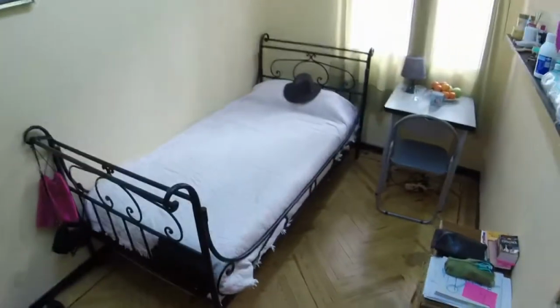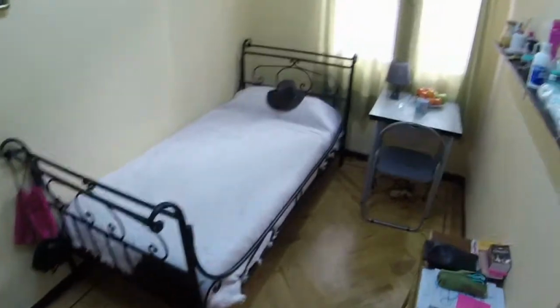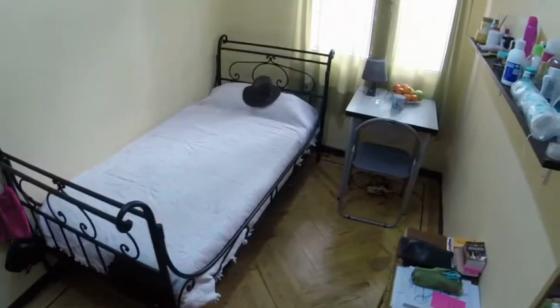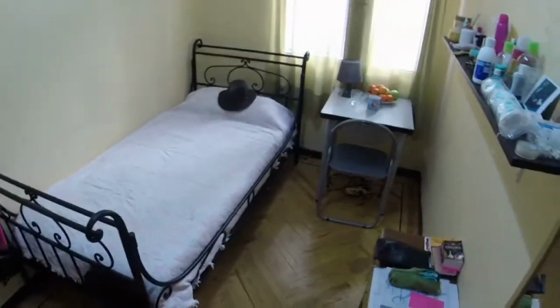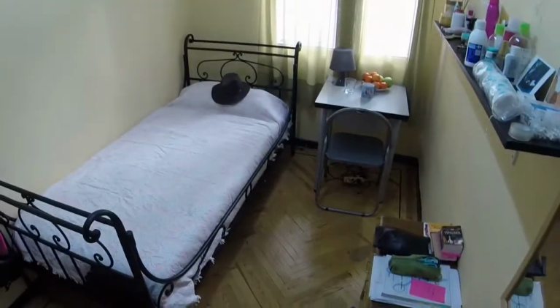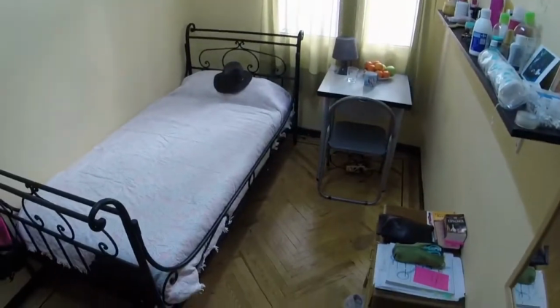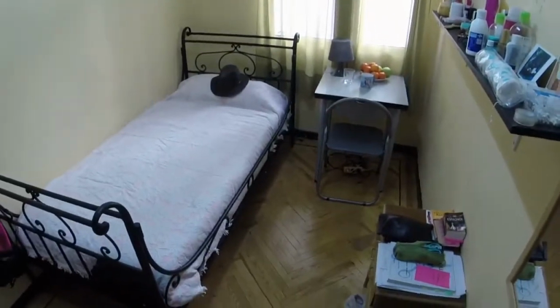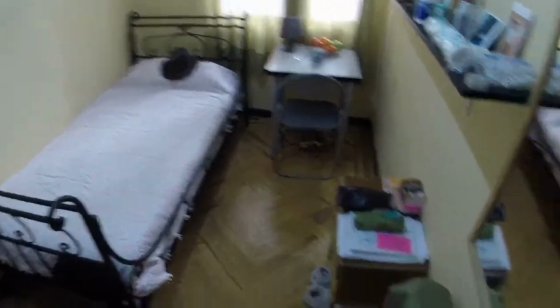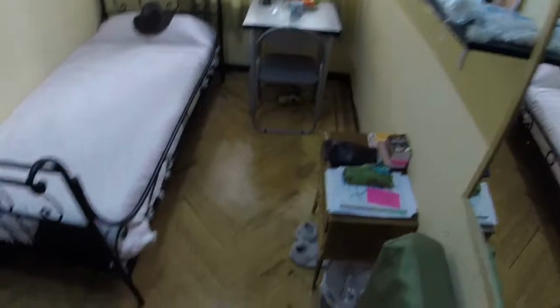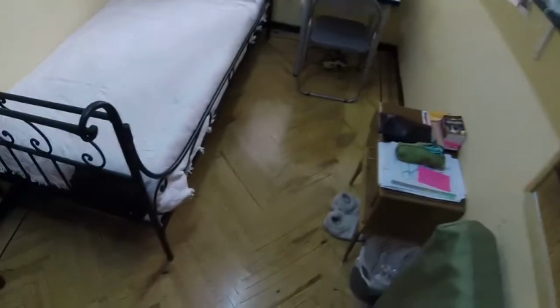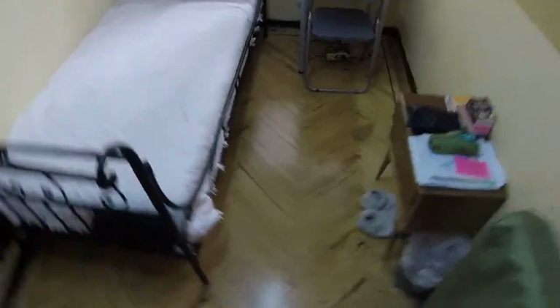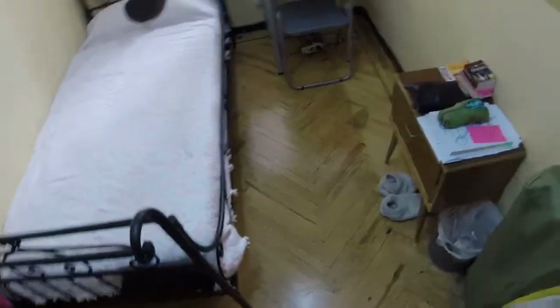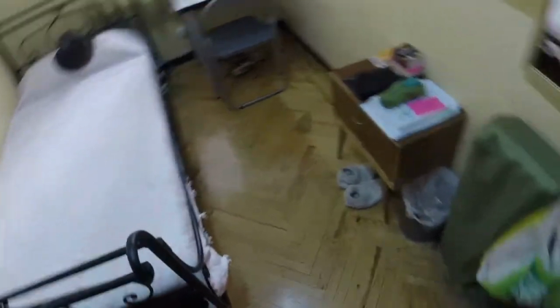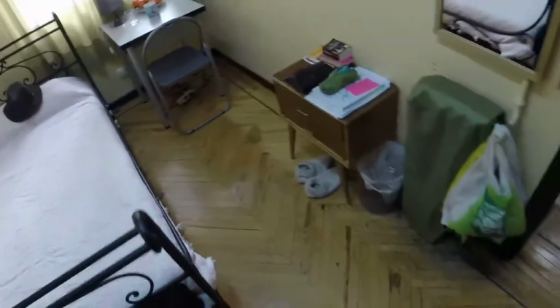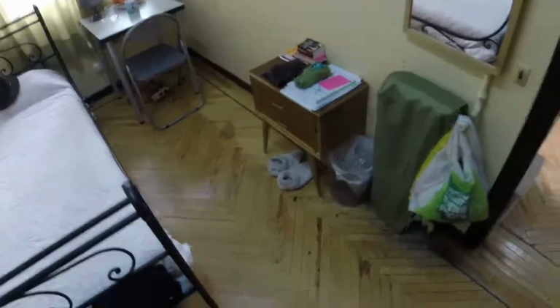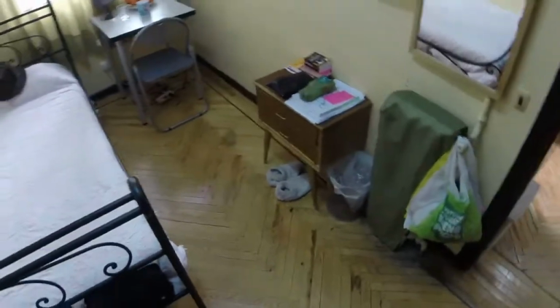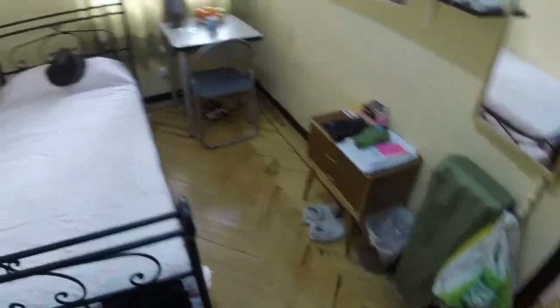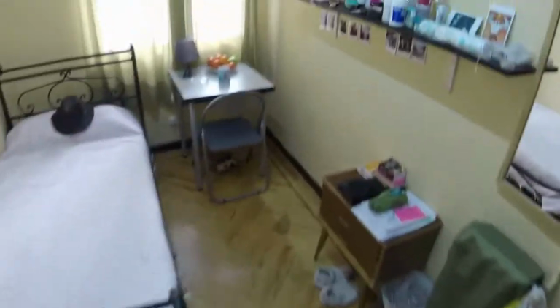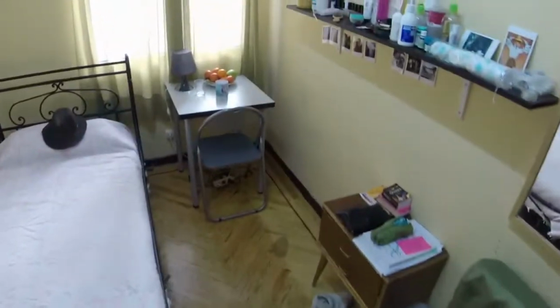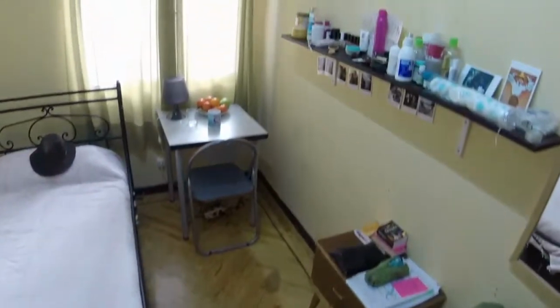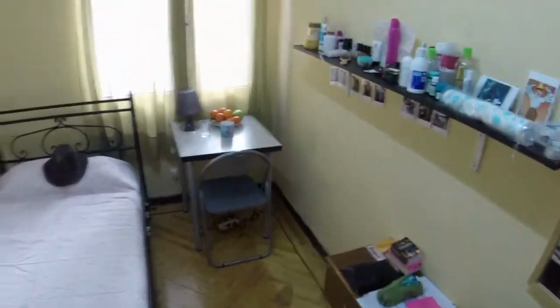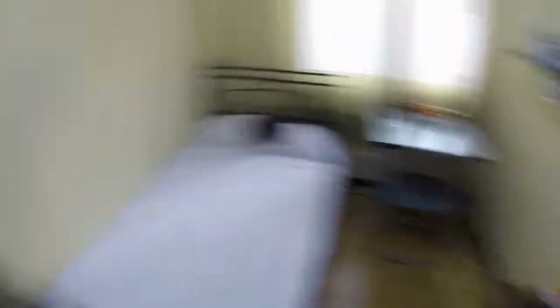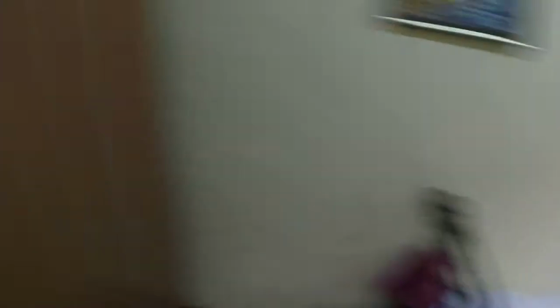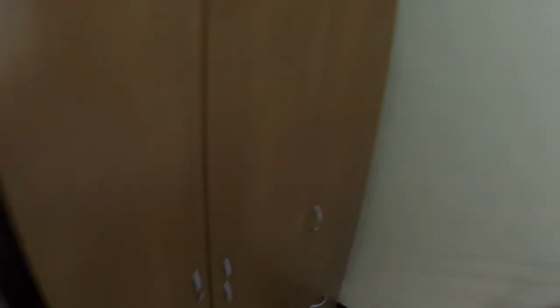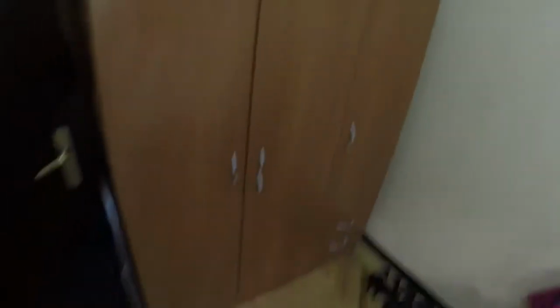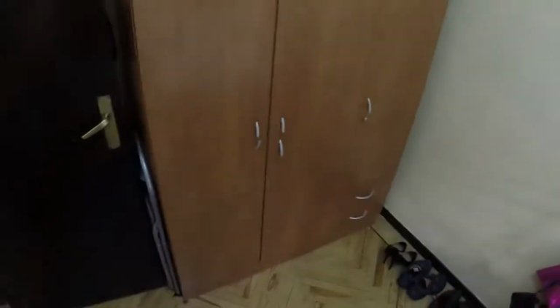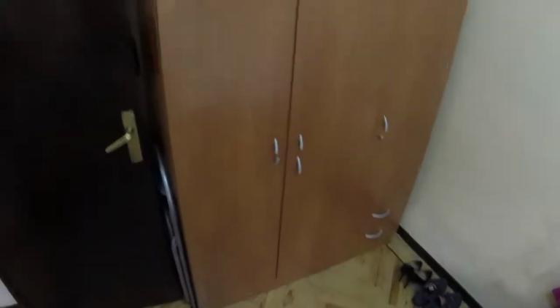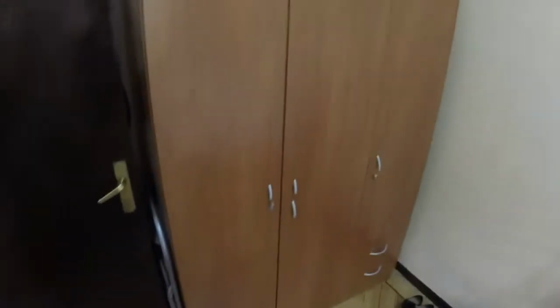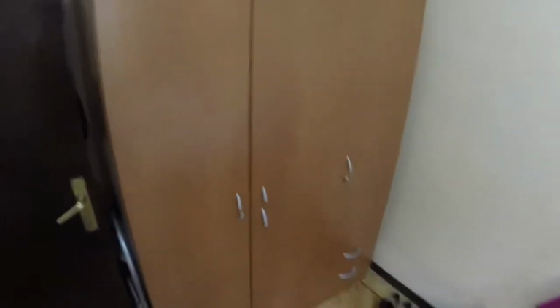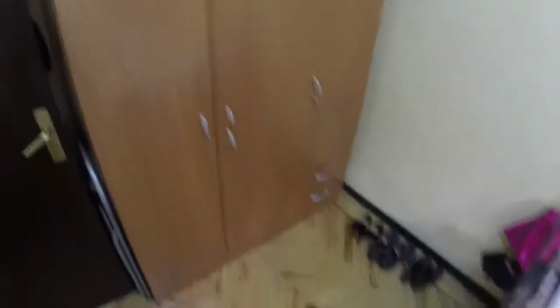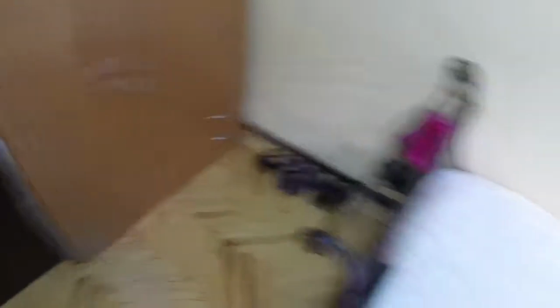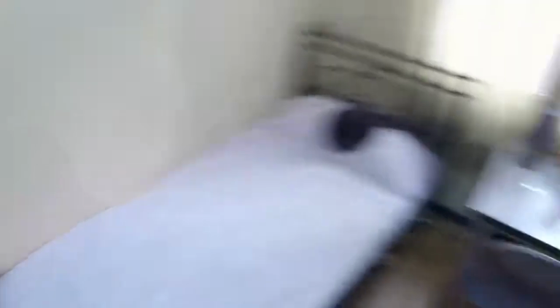We have a single bed. We can see a desk next to the window. Here we have a bedside table. We can see a shelf, and on this side we have a standard wardrobe with three doors.